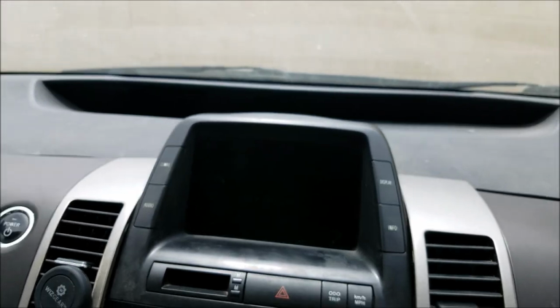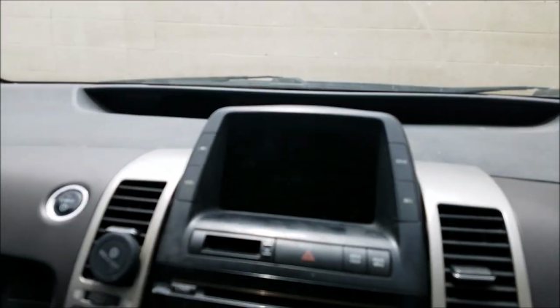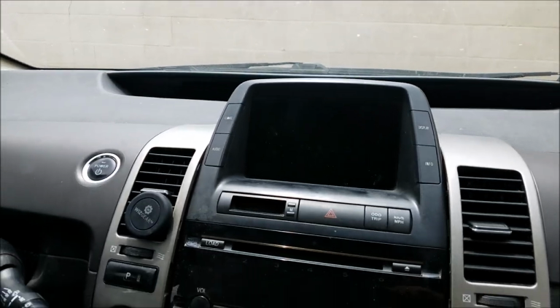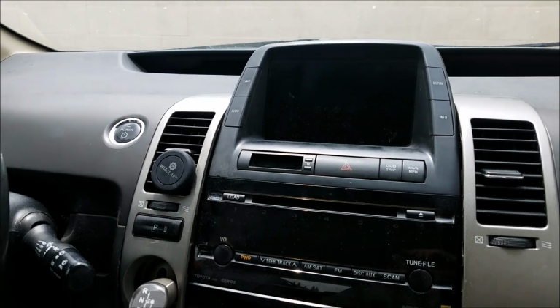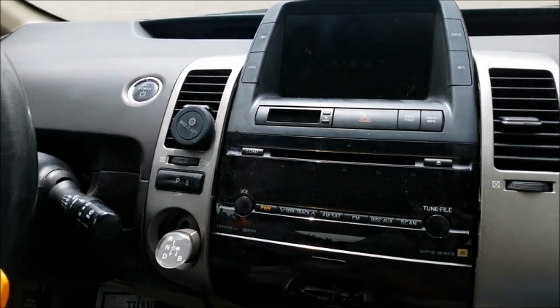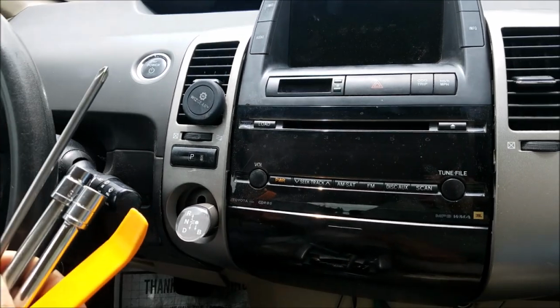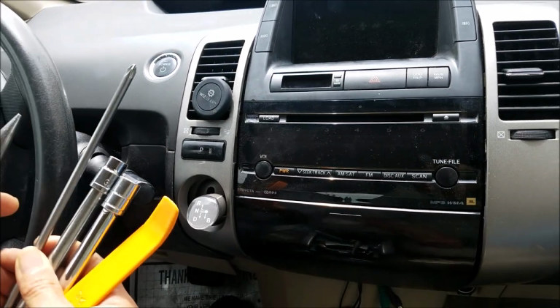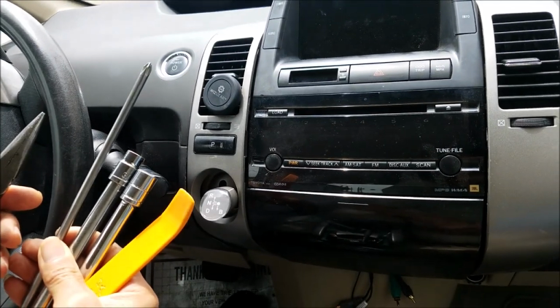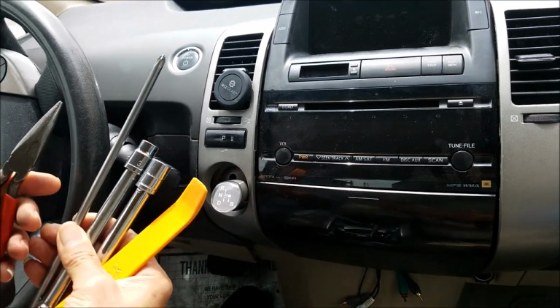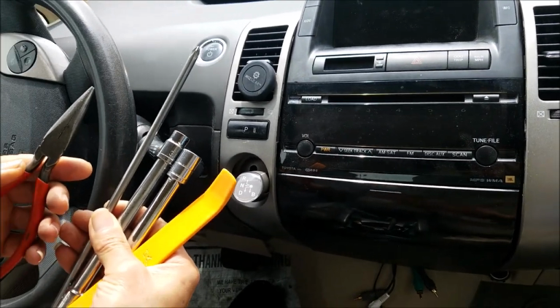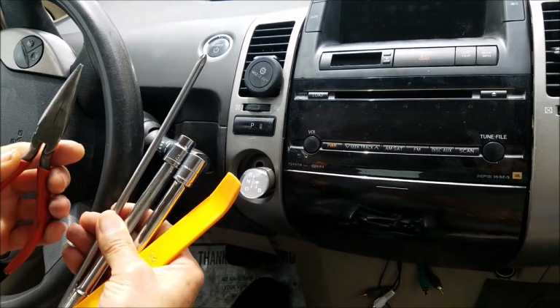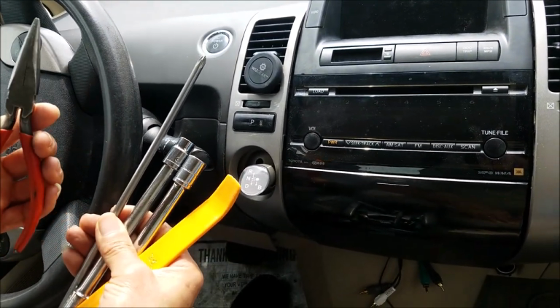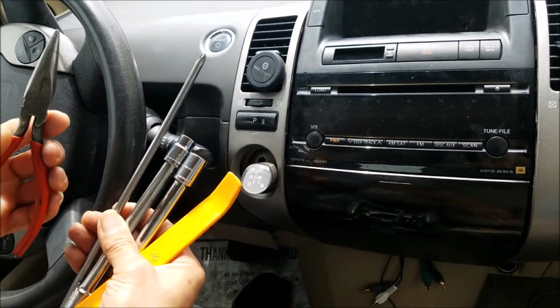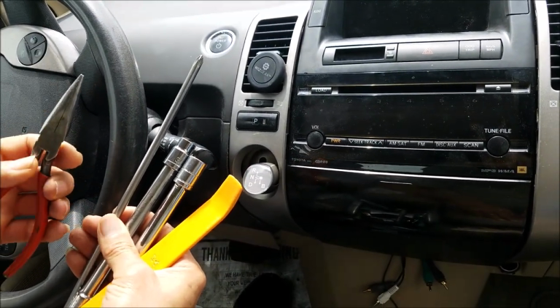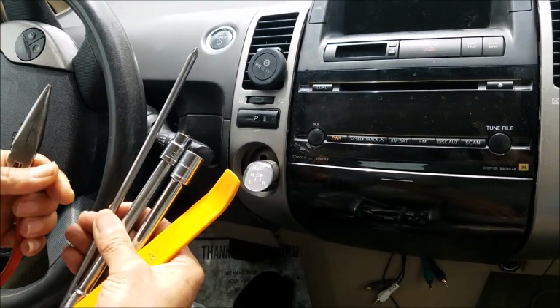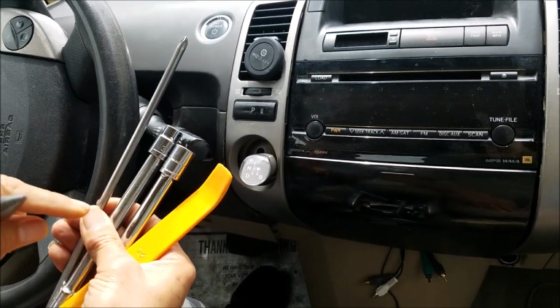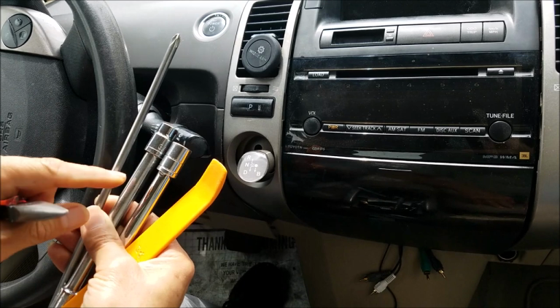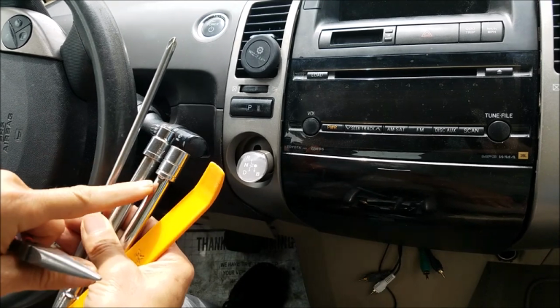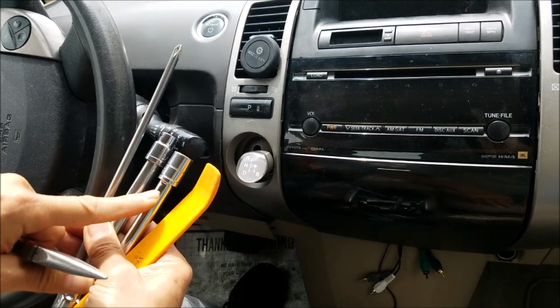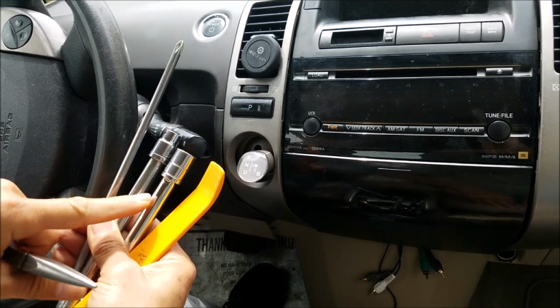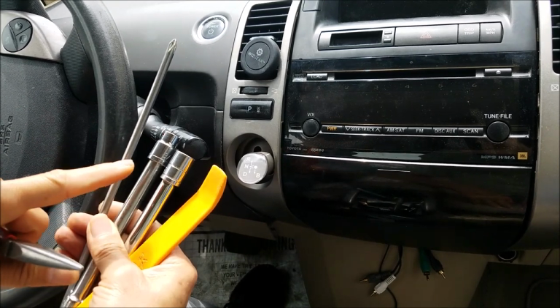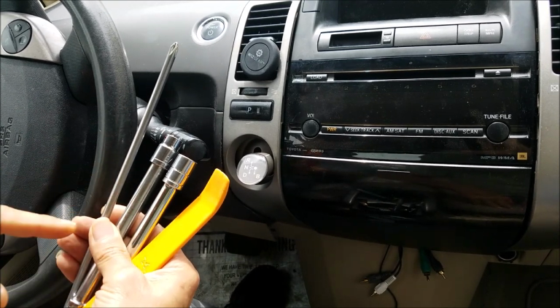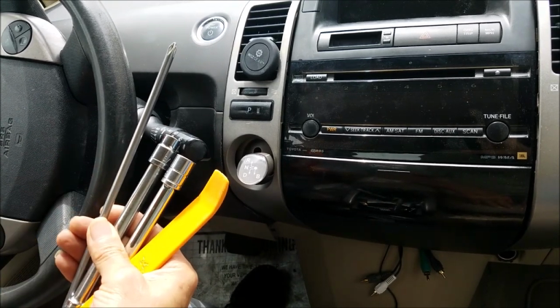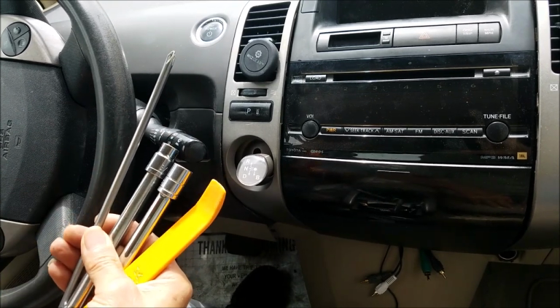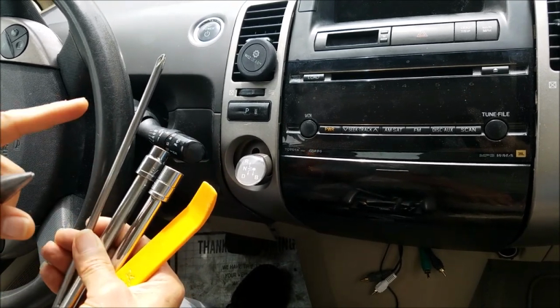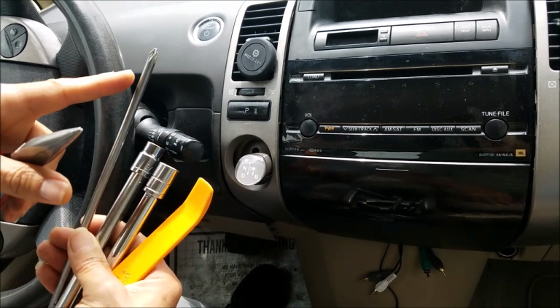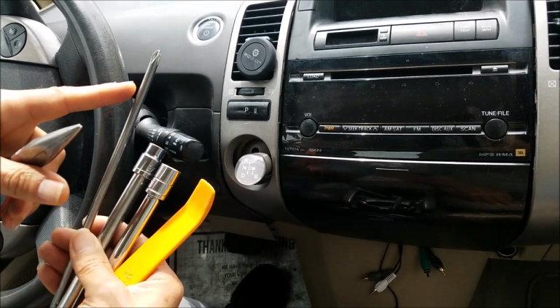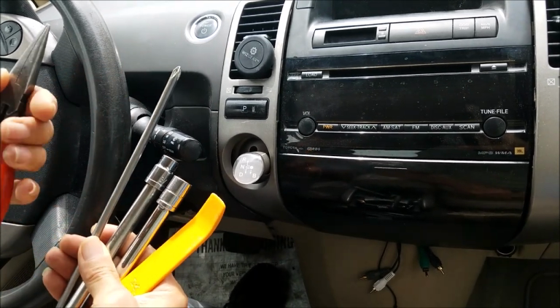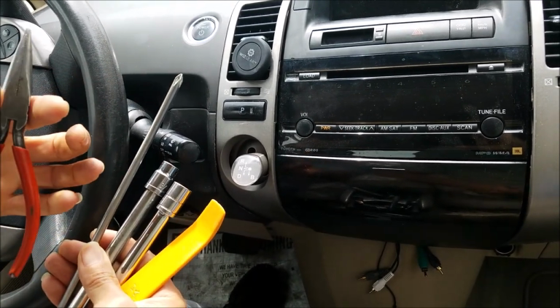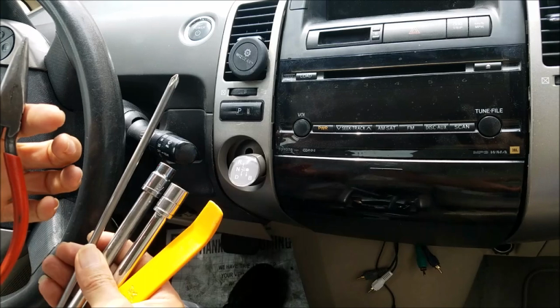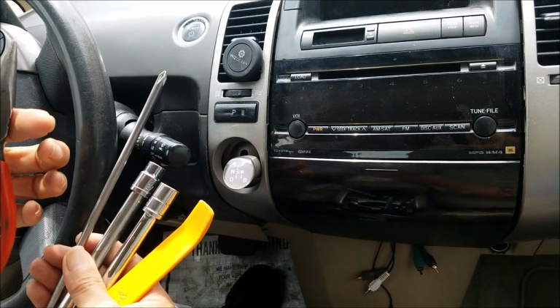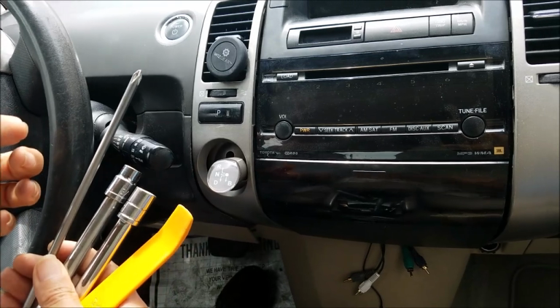The tools that you need are just a dashboard removal tool, this yellow tool, plus the 10 millimeter and 12 millimeter socket, a Phillips screwdriver, and a needle nose plier.